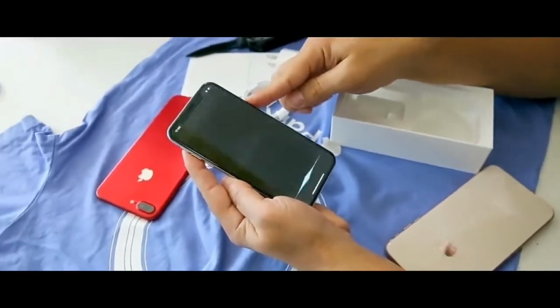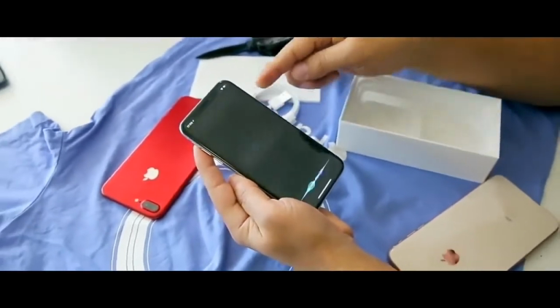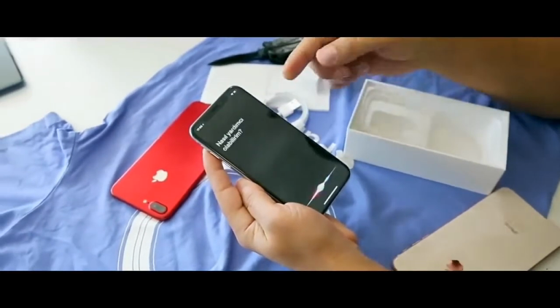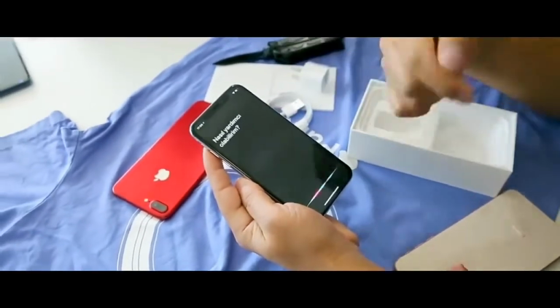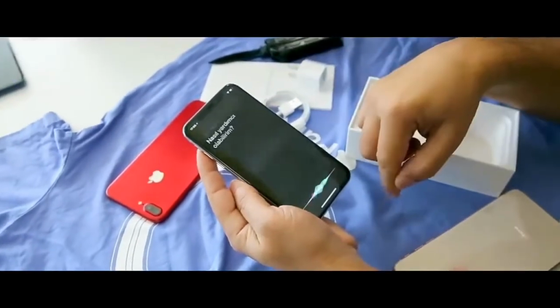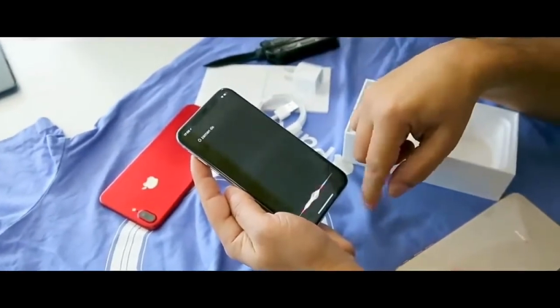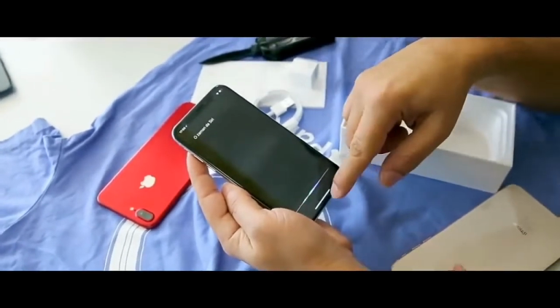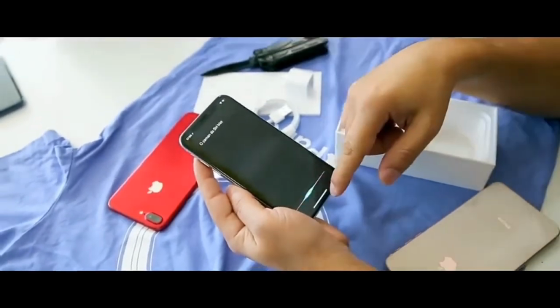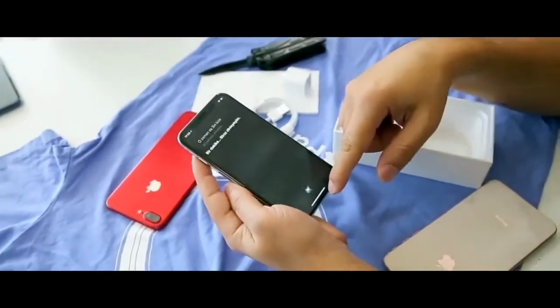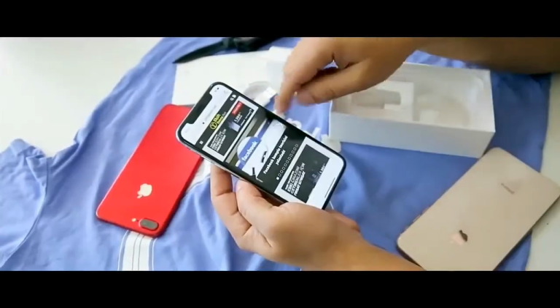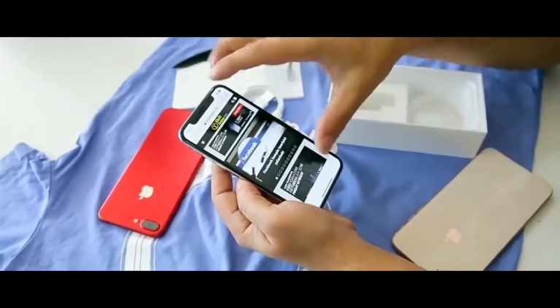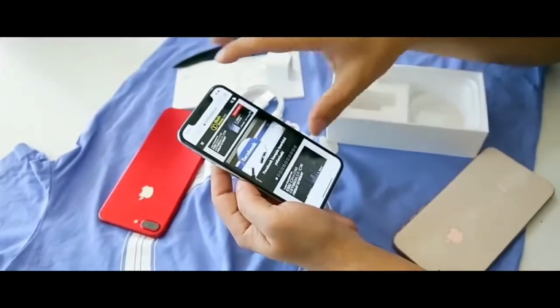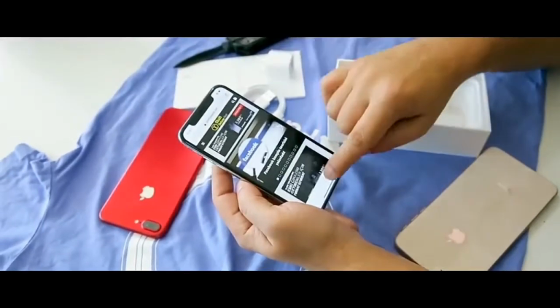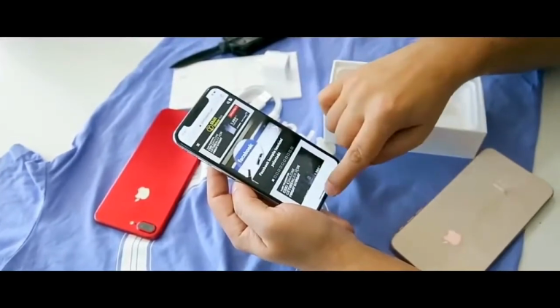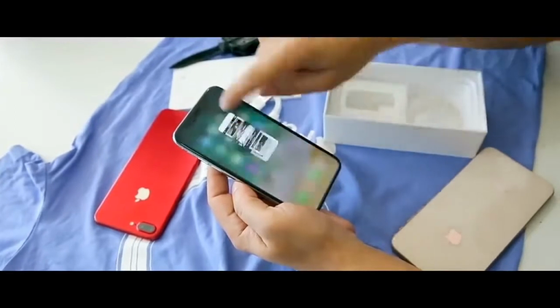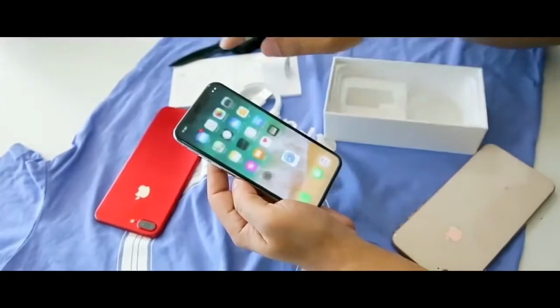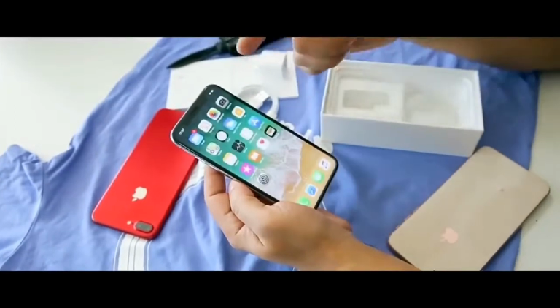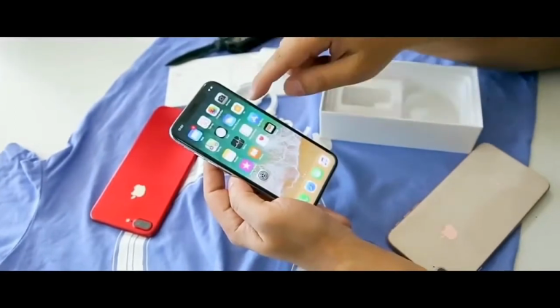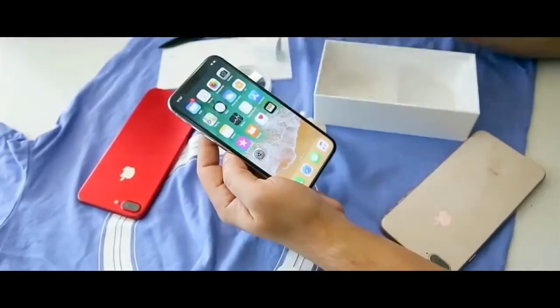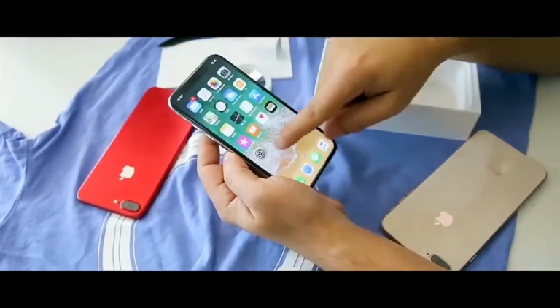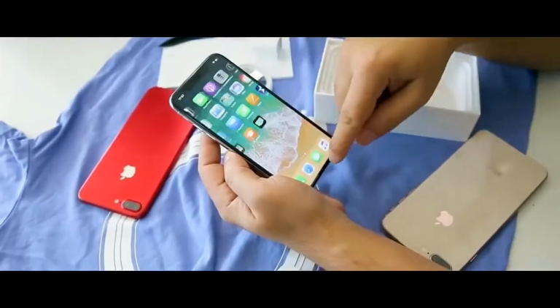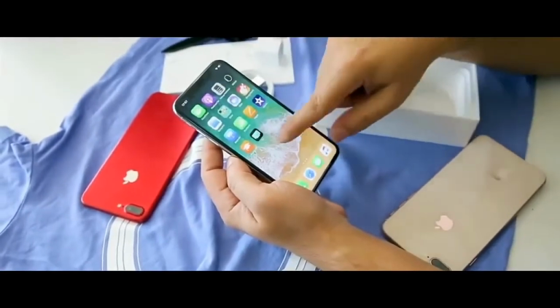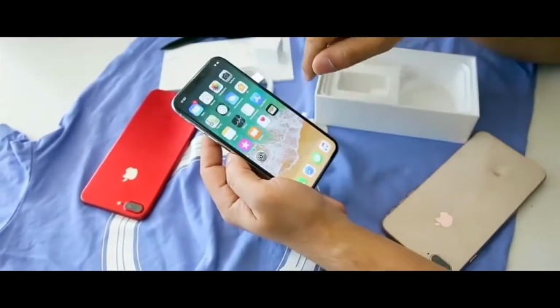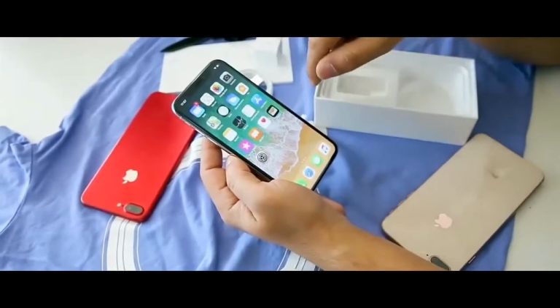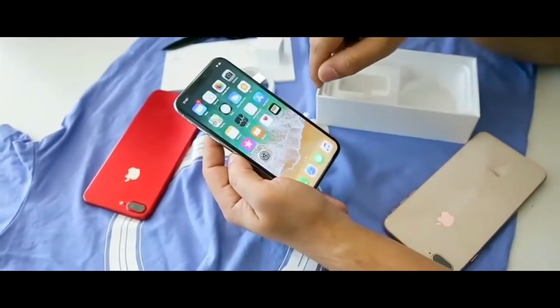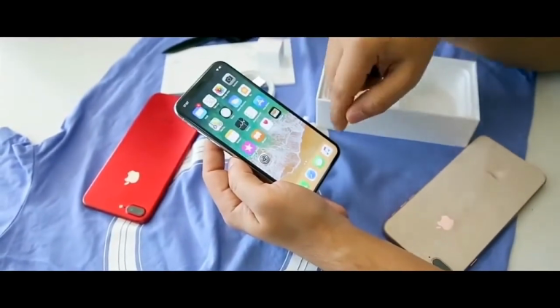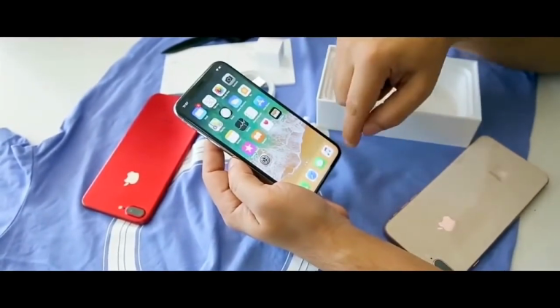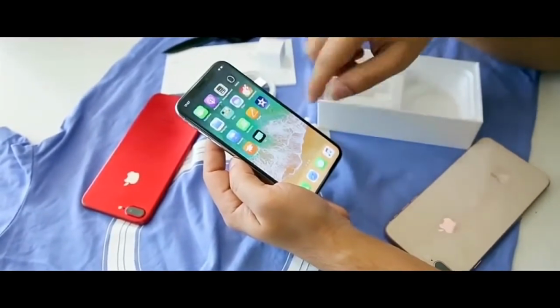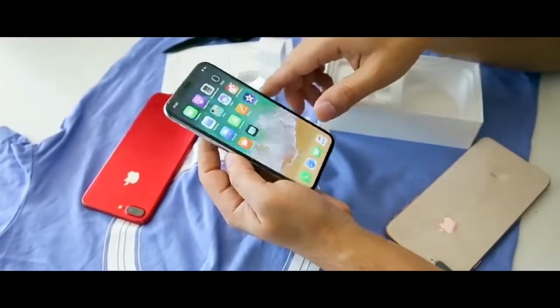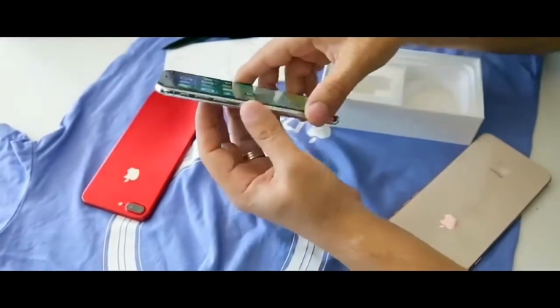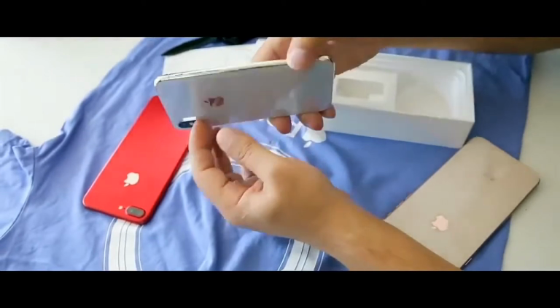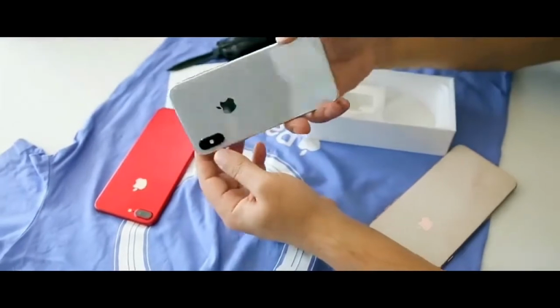Pressing the power button activates Siri. Thanks for watching this video of the leaked iPhone.